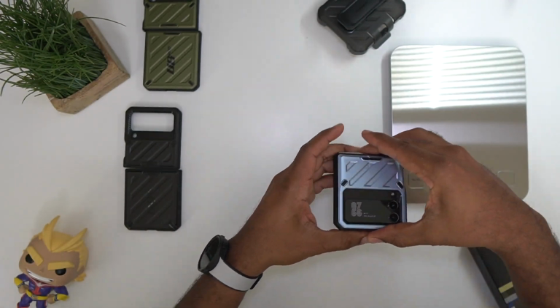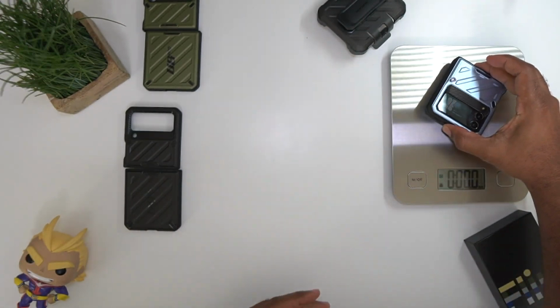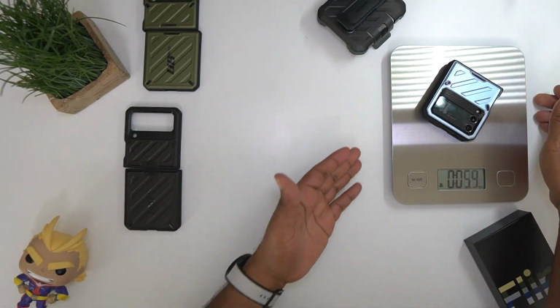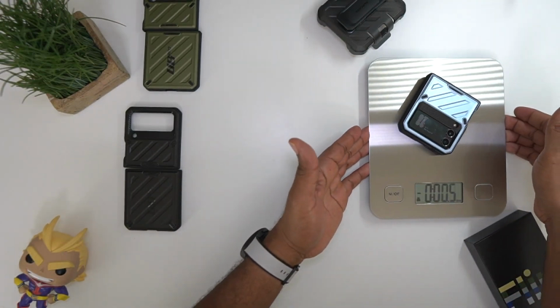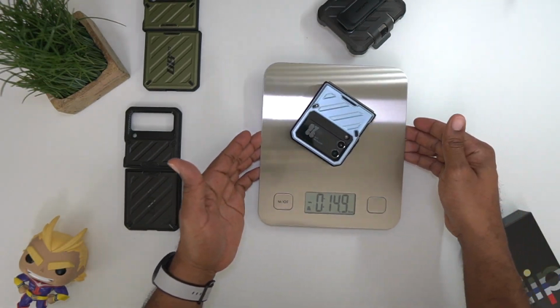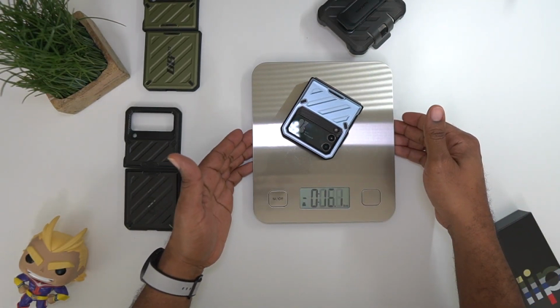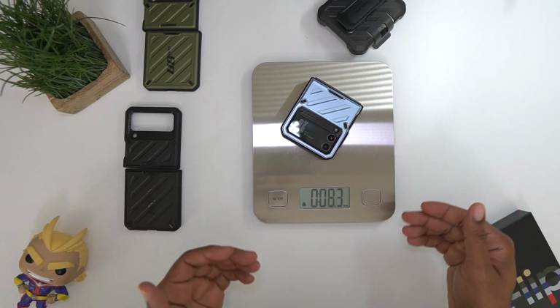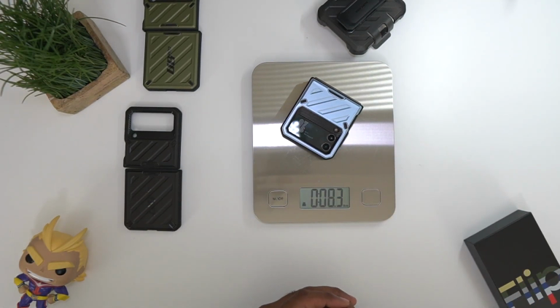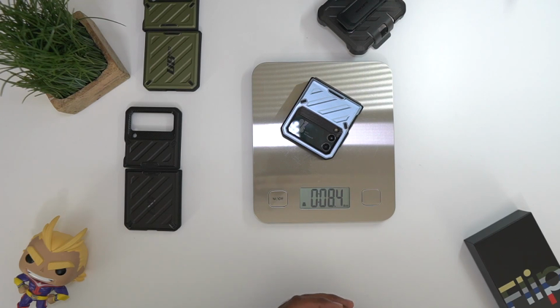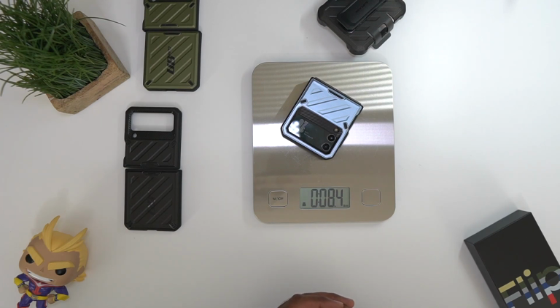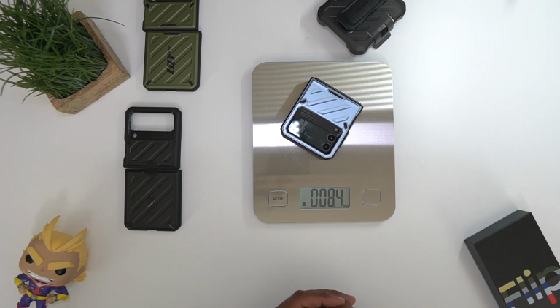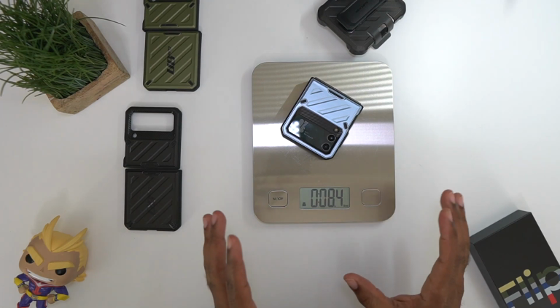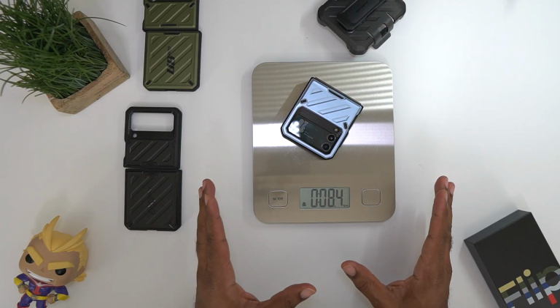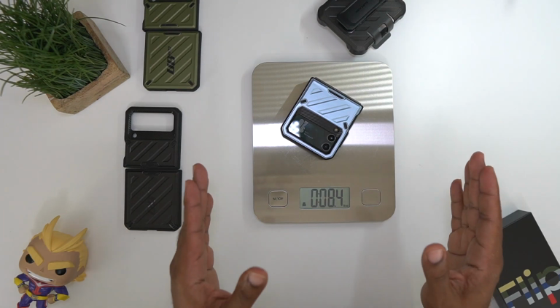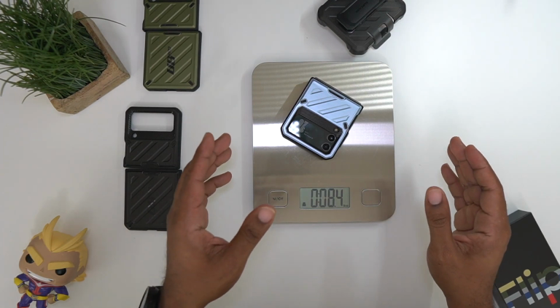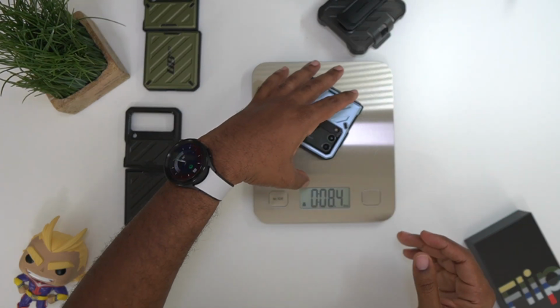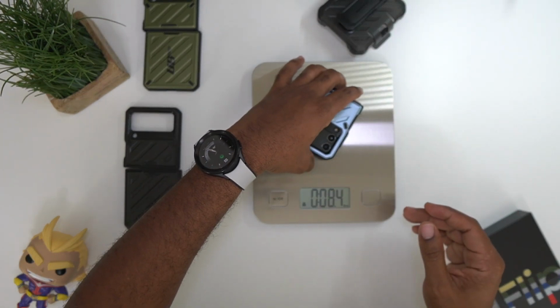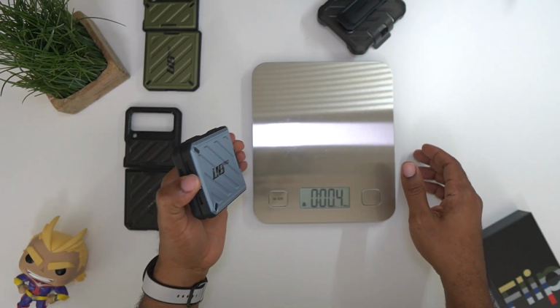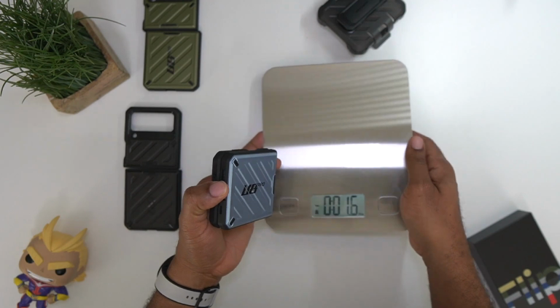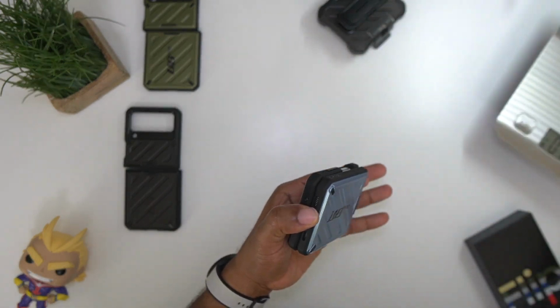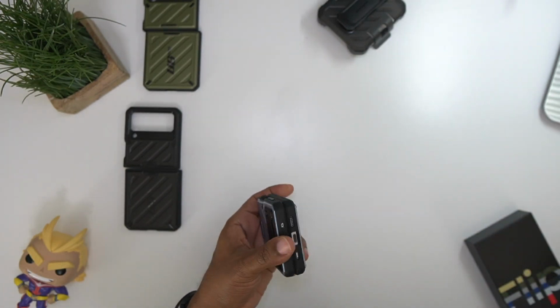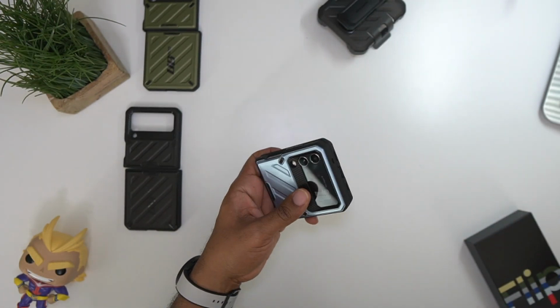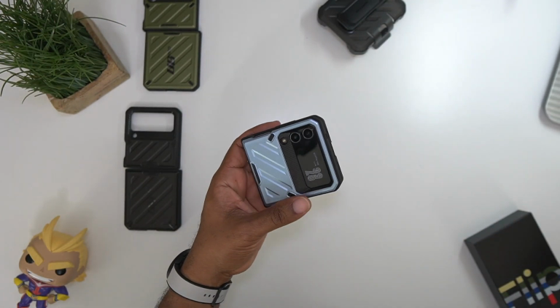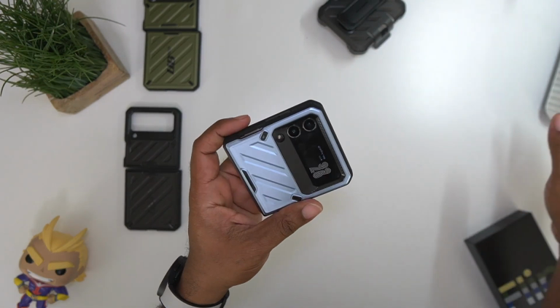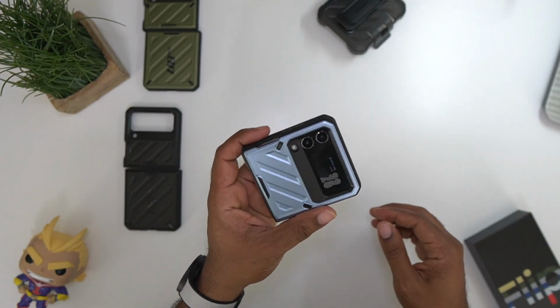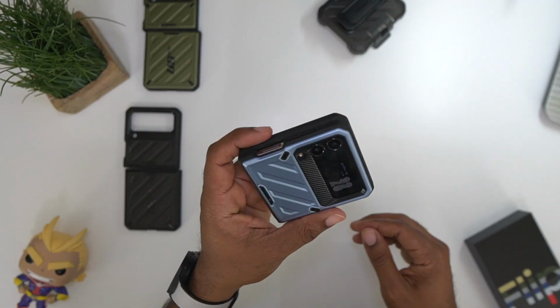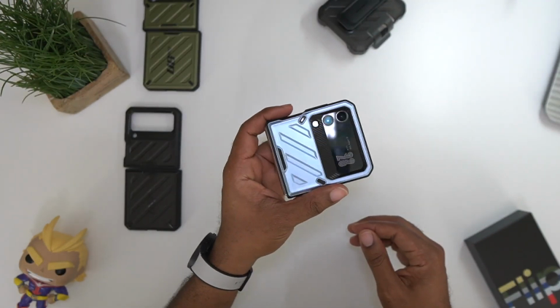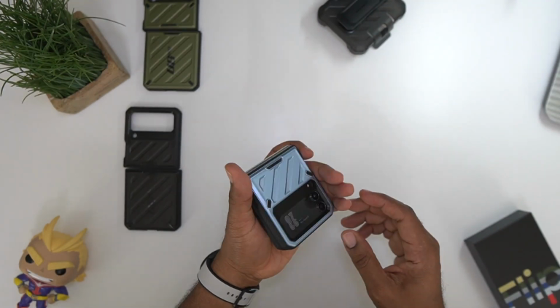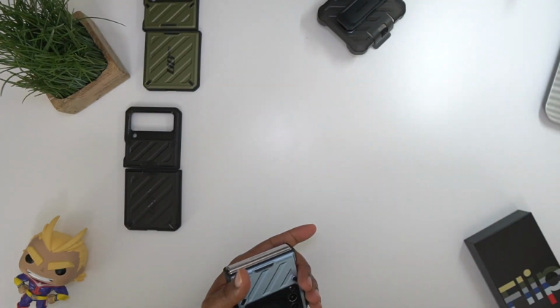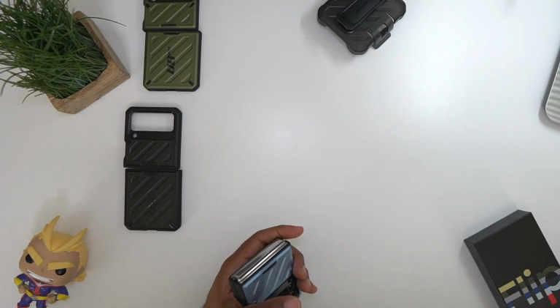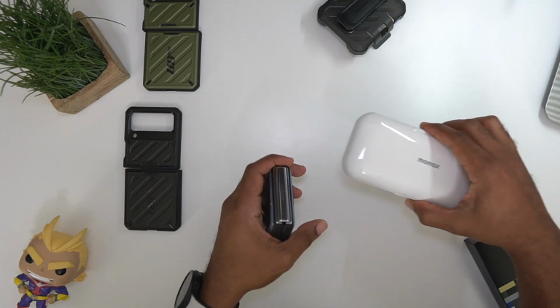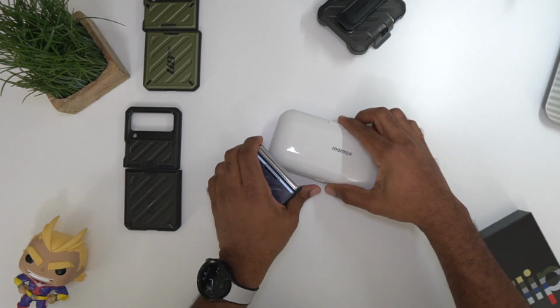So first off, let's go ahead and get that new weight. All right, so we added a couple of ounces — we're now up to 8.4 ounces. So it is going to add a little bit of extra weight to this device, just keep that in mind.